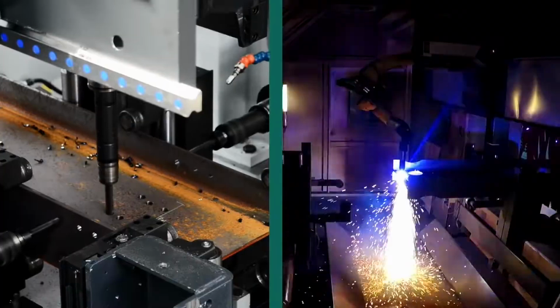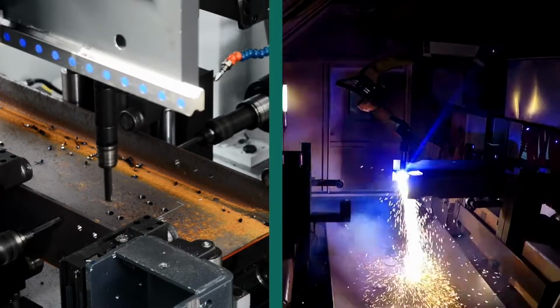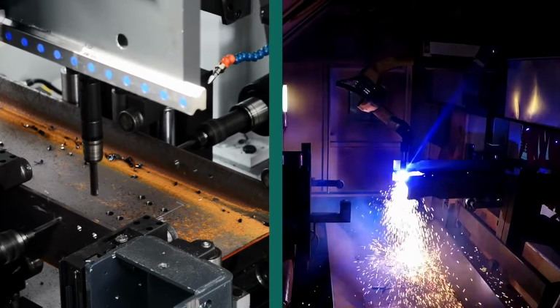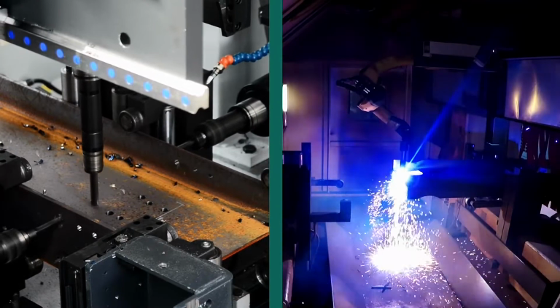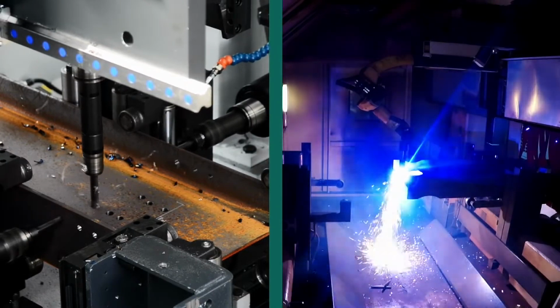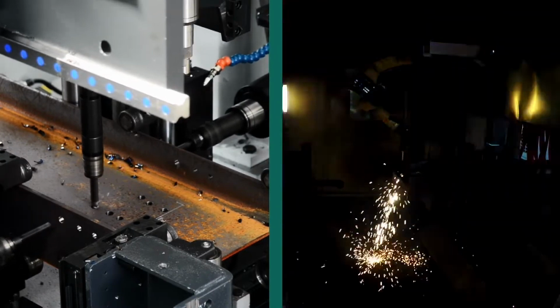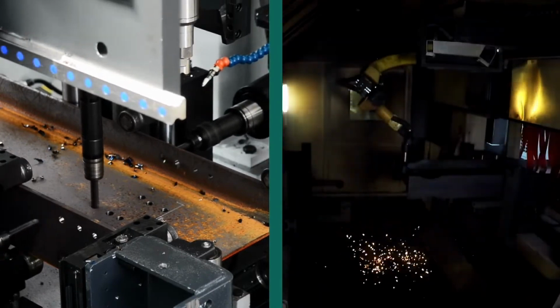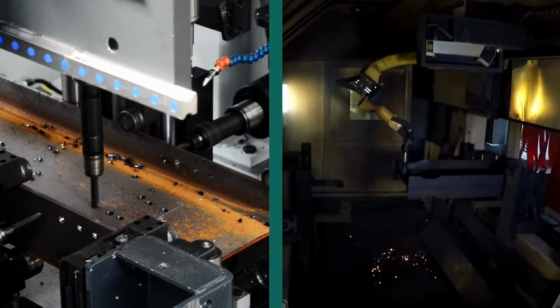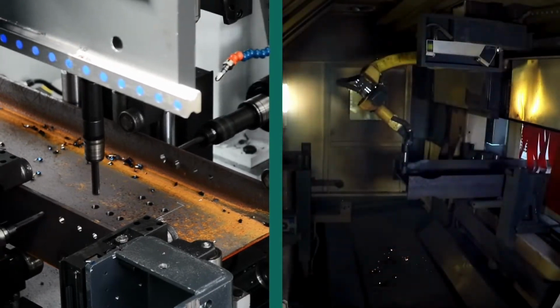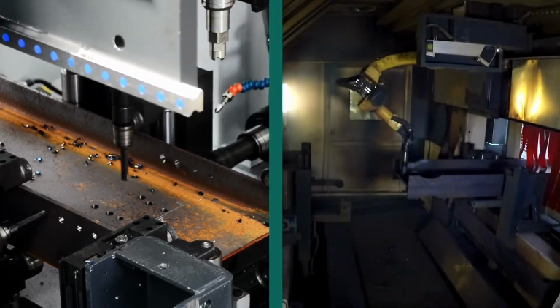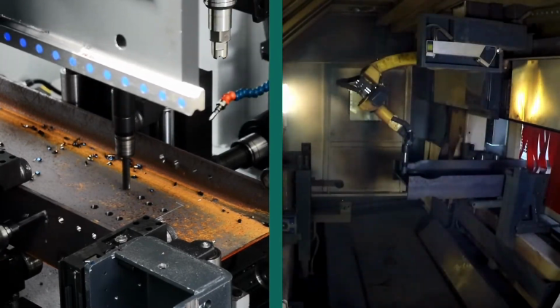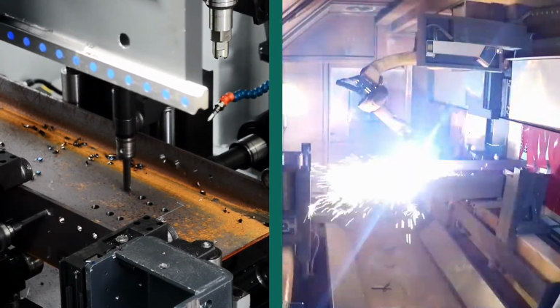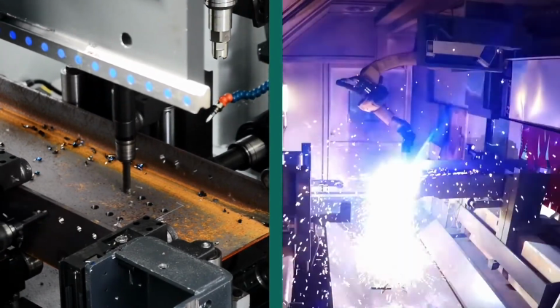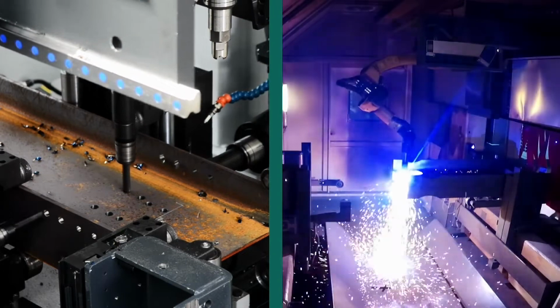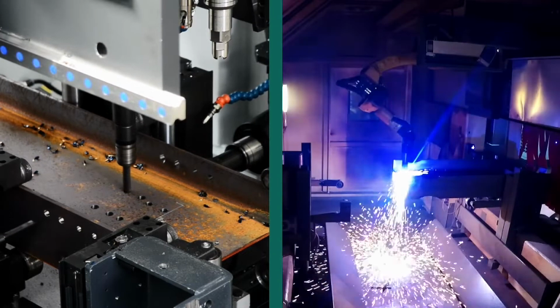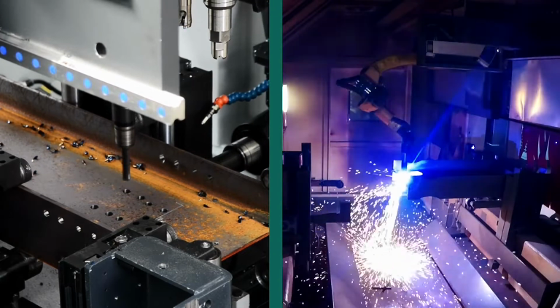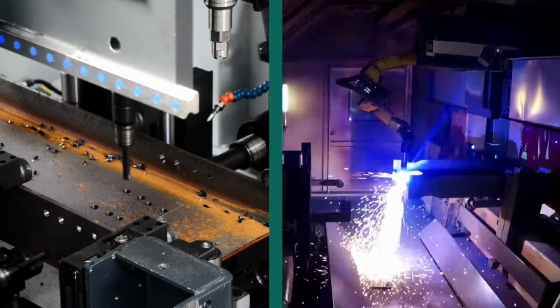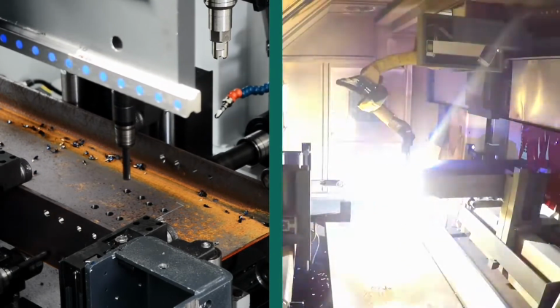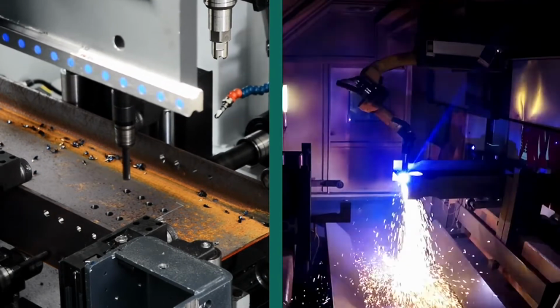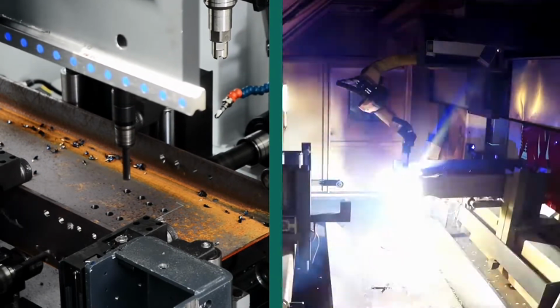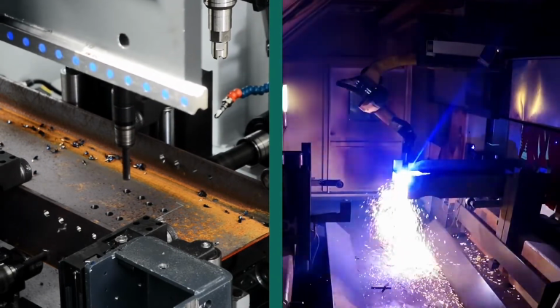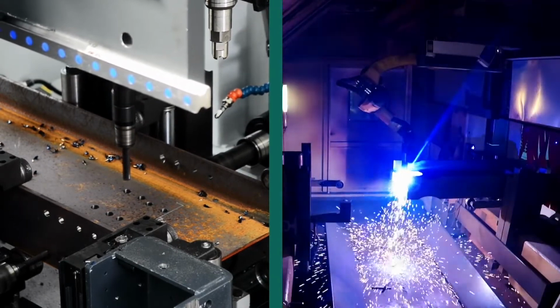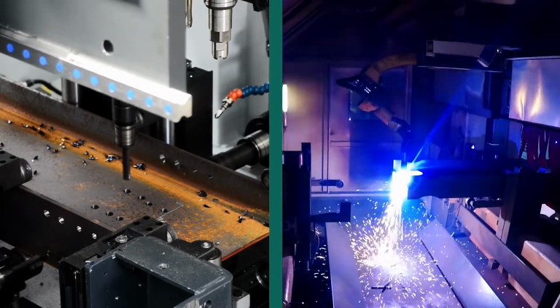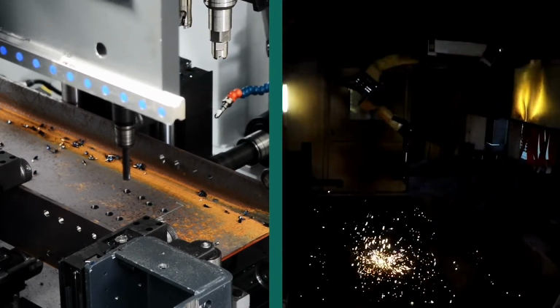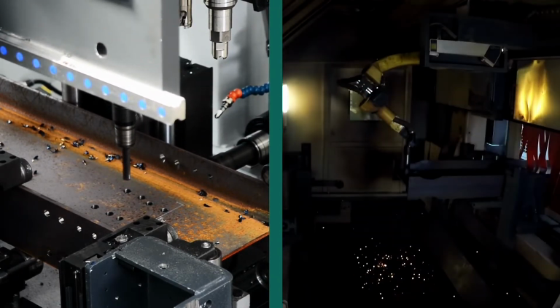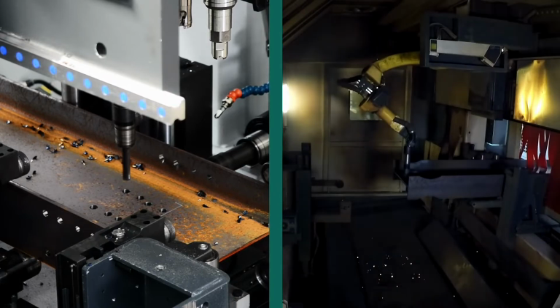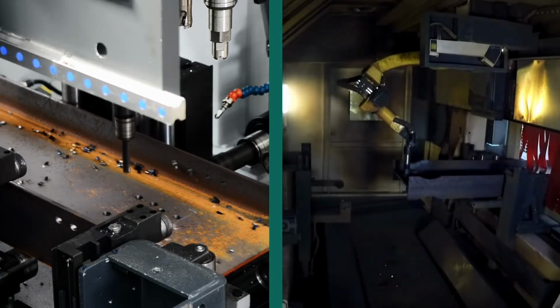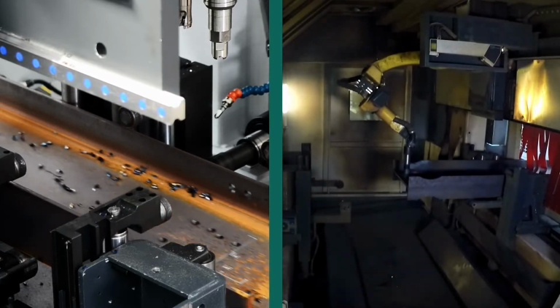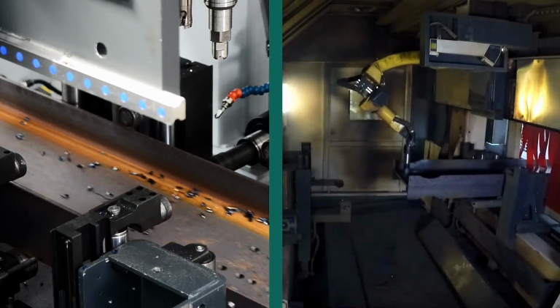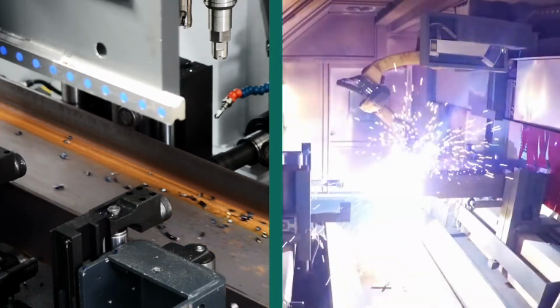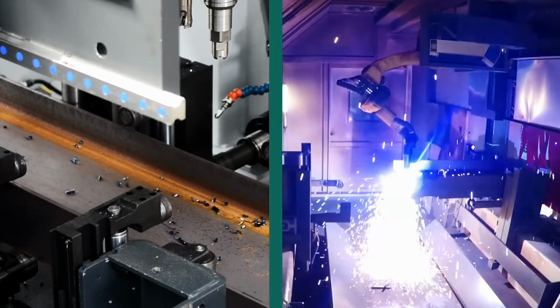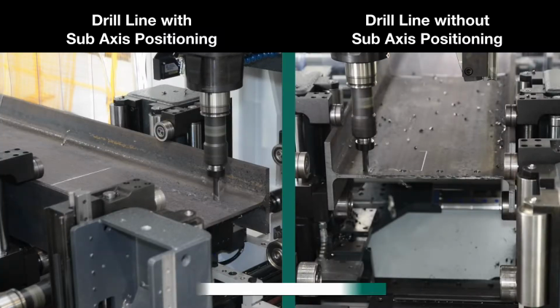The Valiant drill line and Nozomi Plasma Cutting Robot can perform the same task in some cases, but the advantage of this powerful combination is that only the most productive process for each application is utilized.